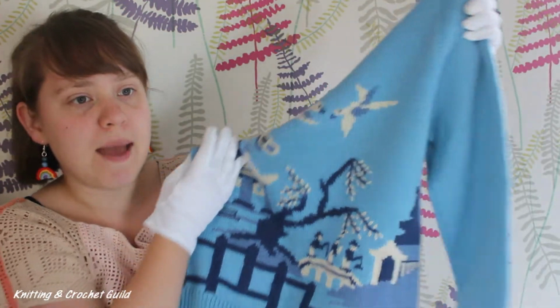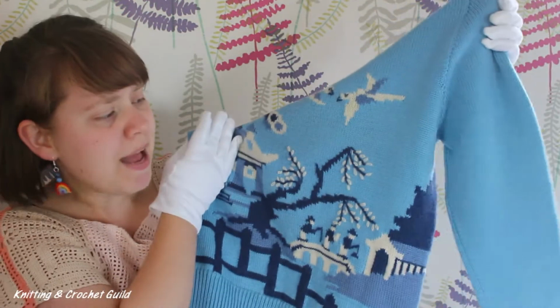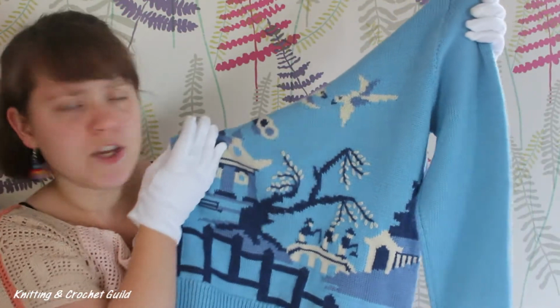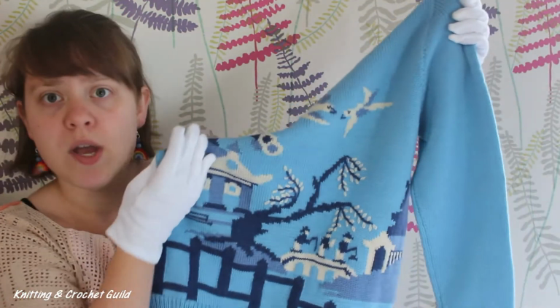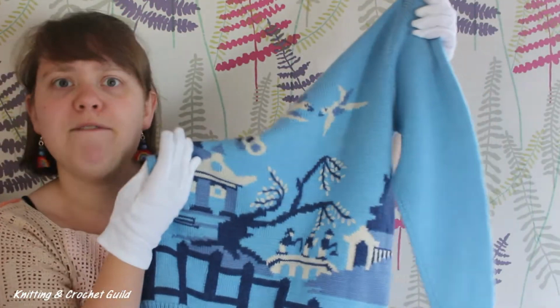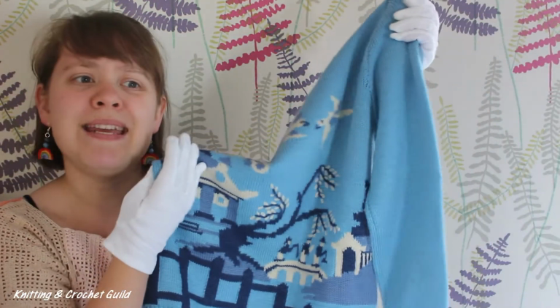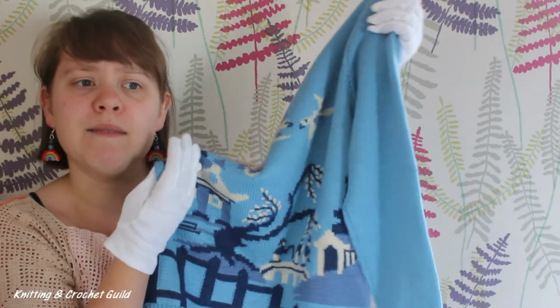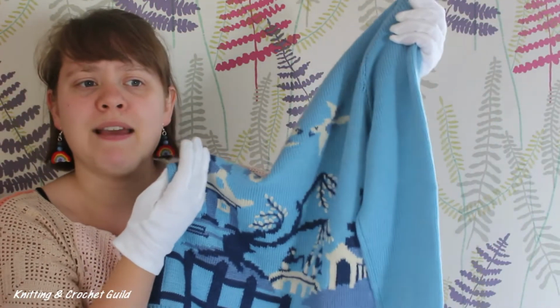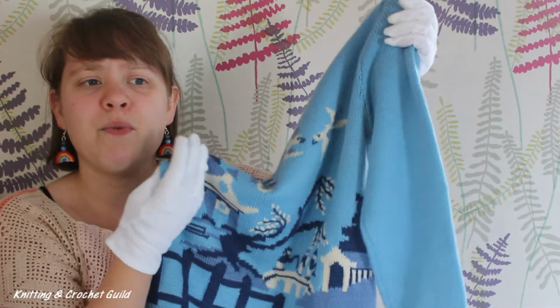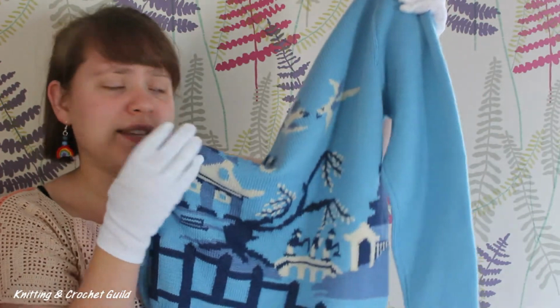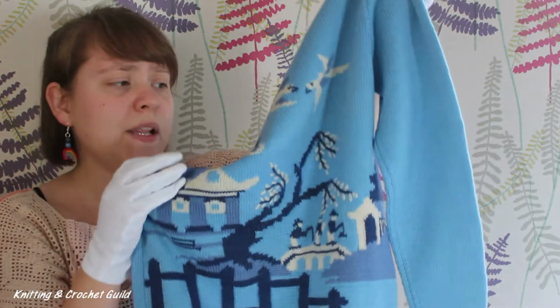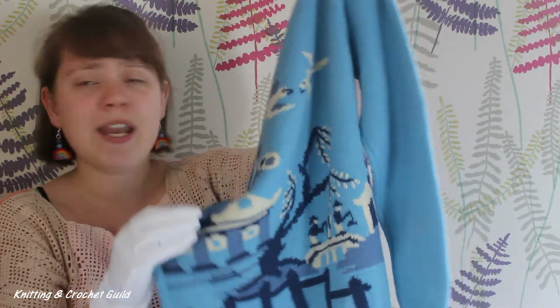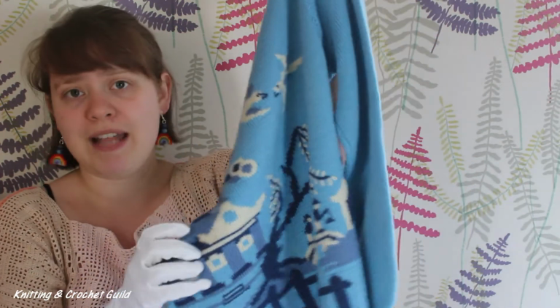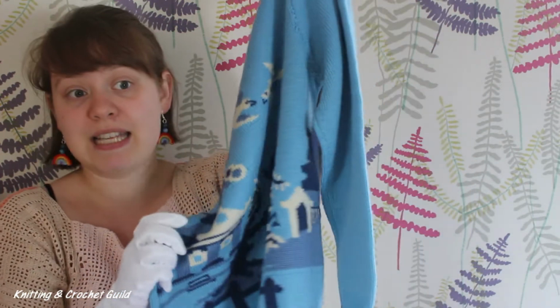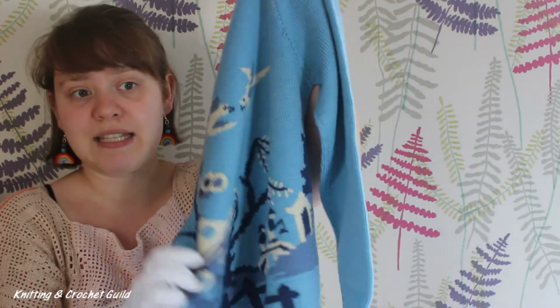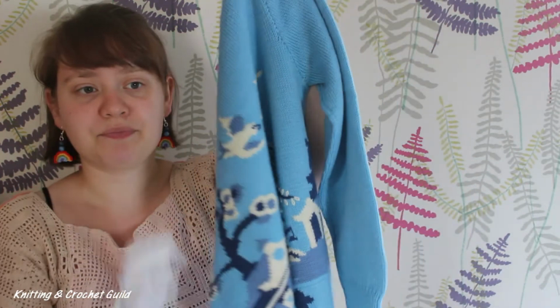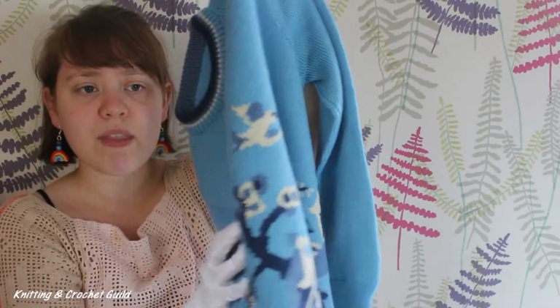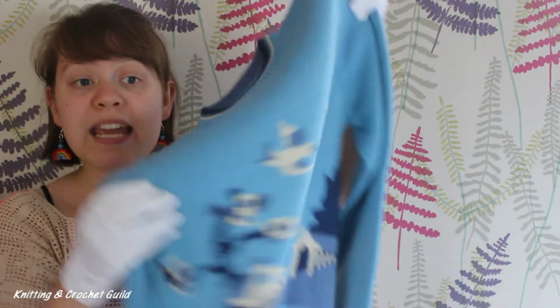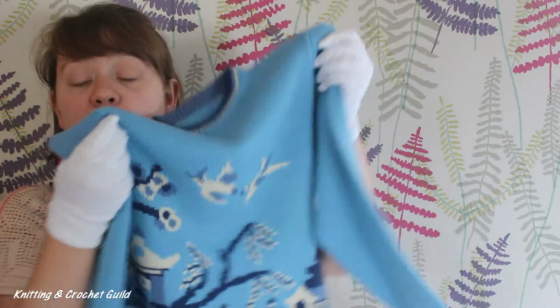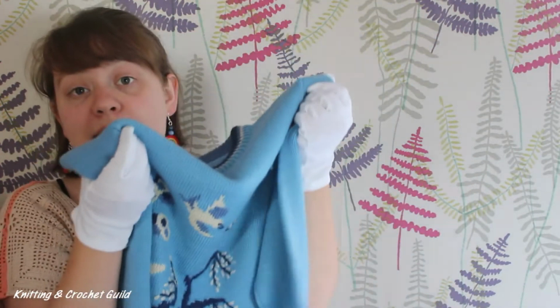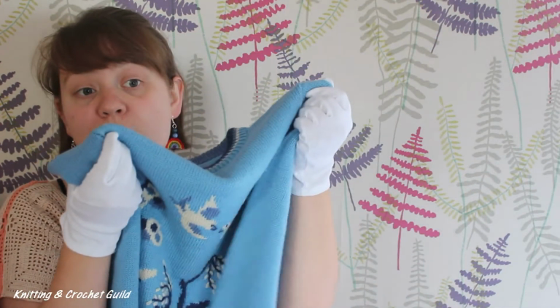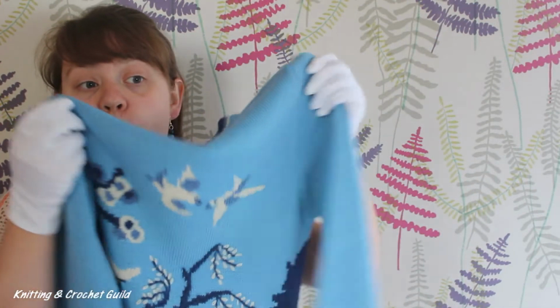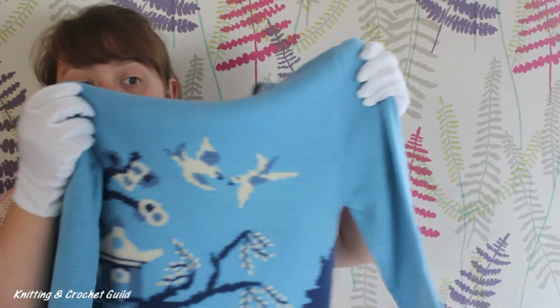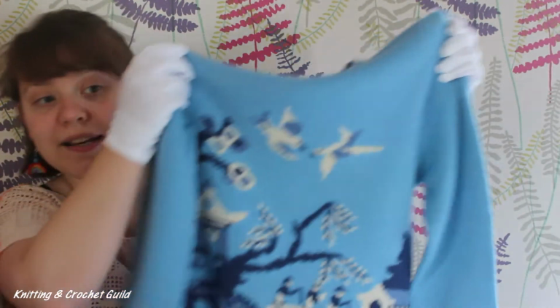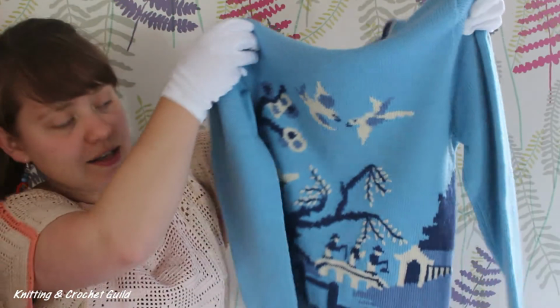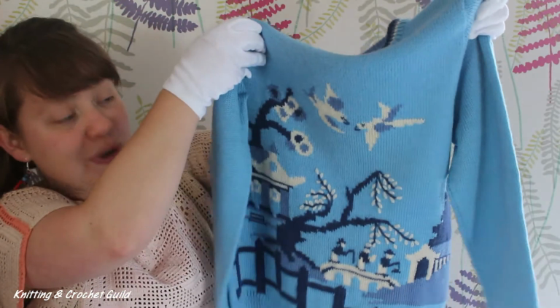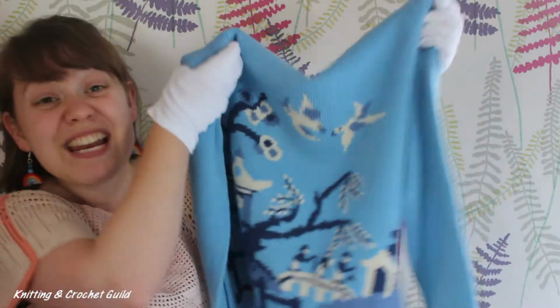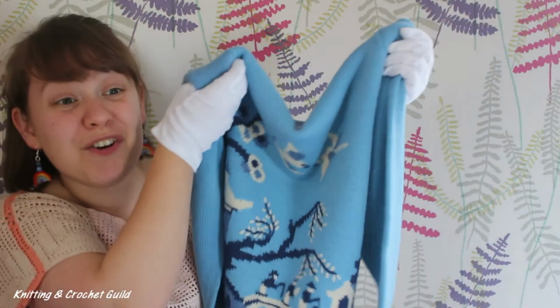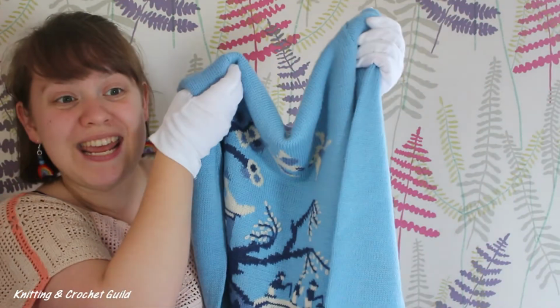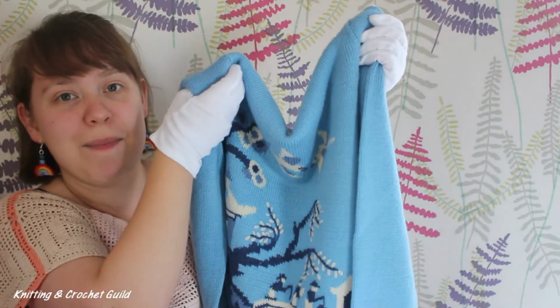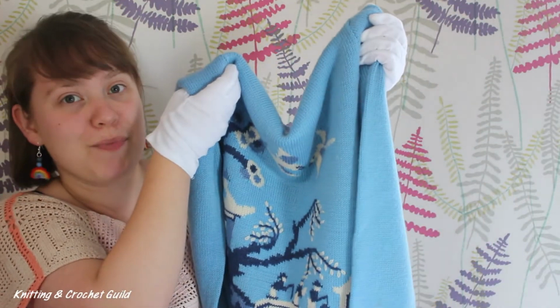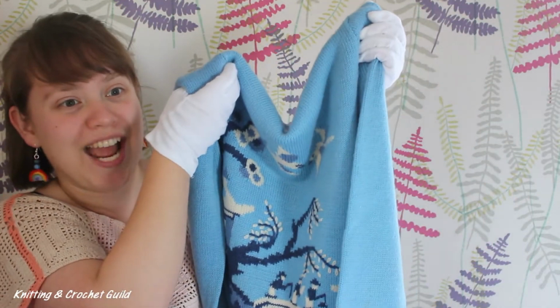Many of you have made something with a similar Willow Pattern to this, either on a knitting machine or by hand. We really loved hearing about your projects.